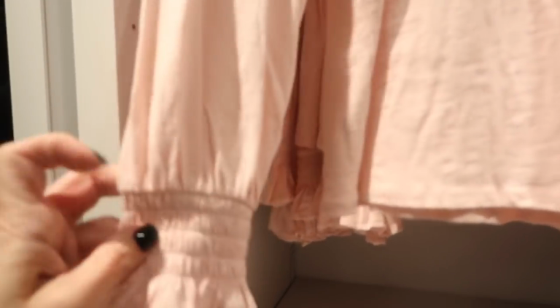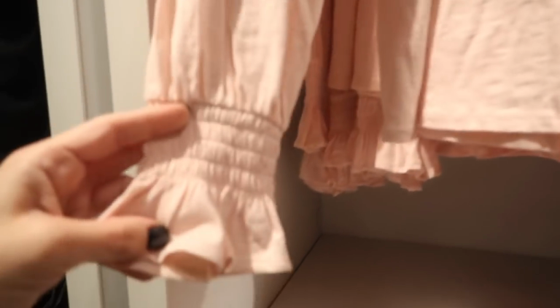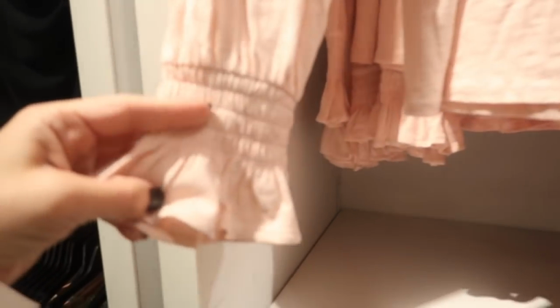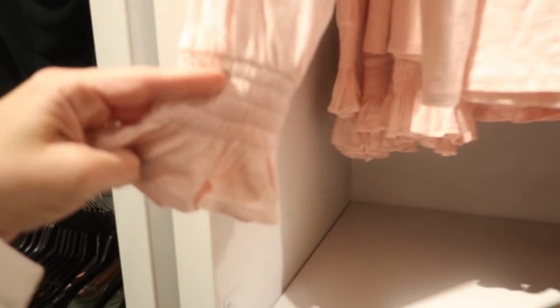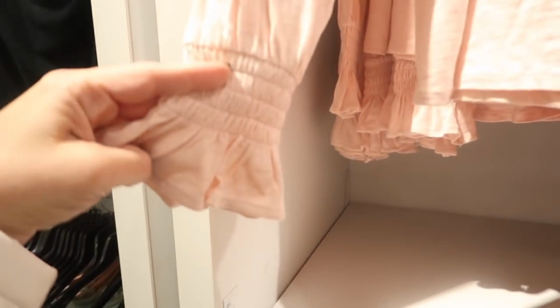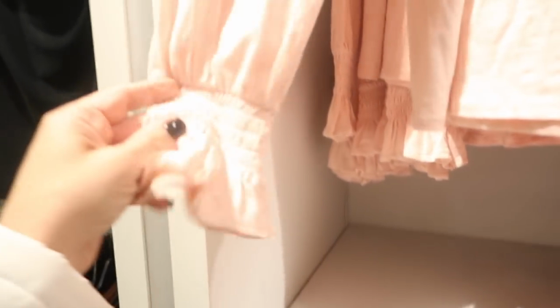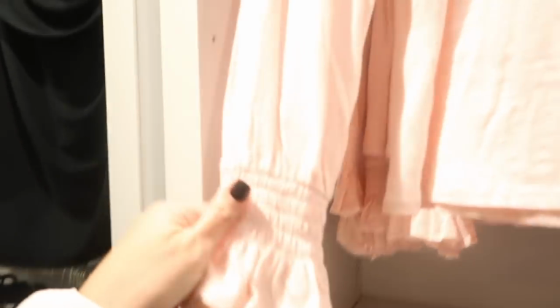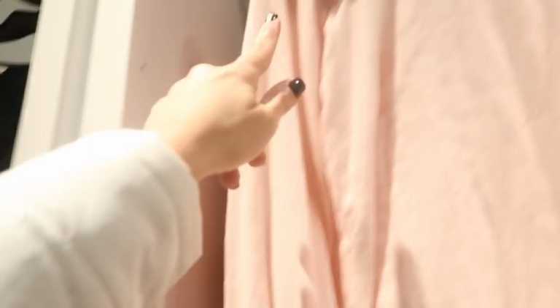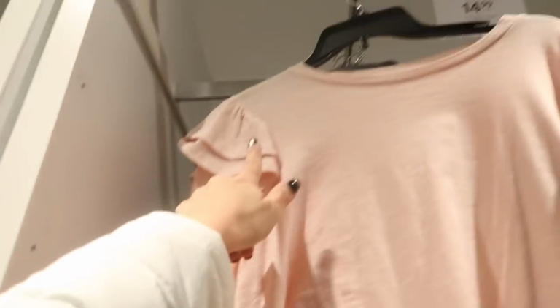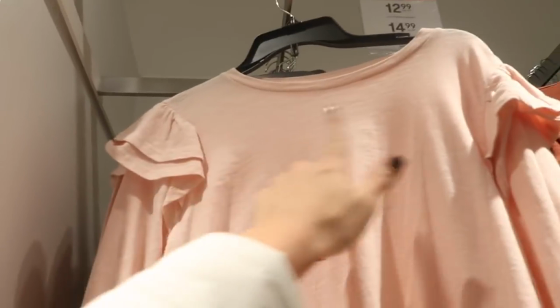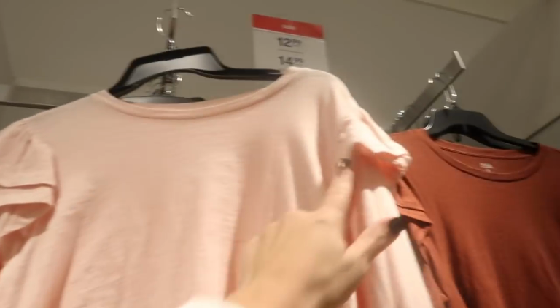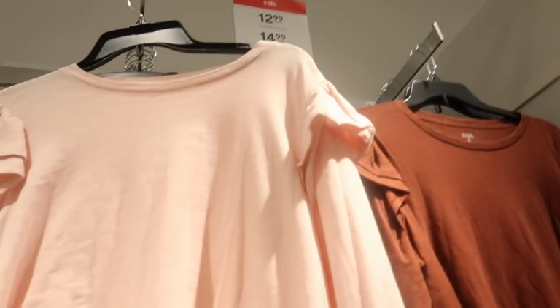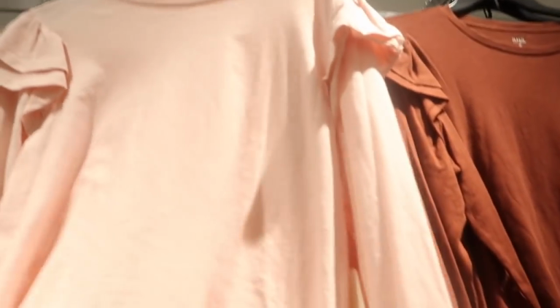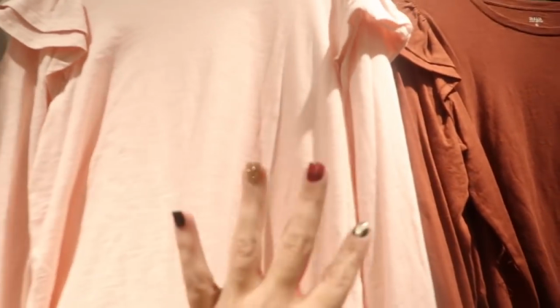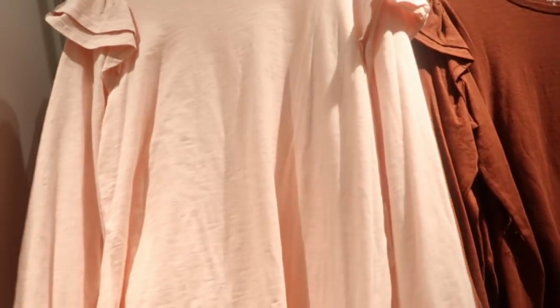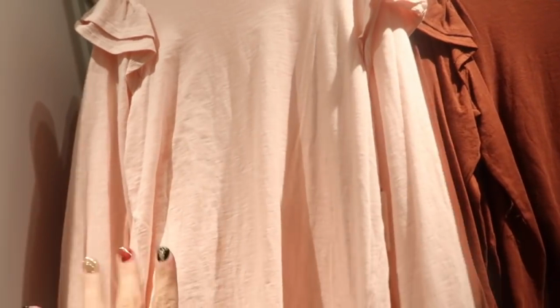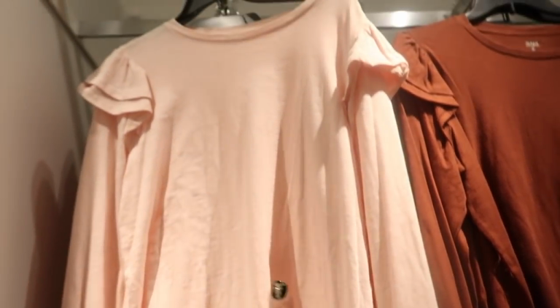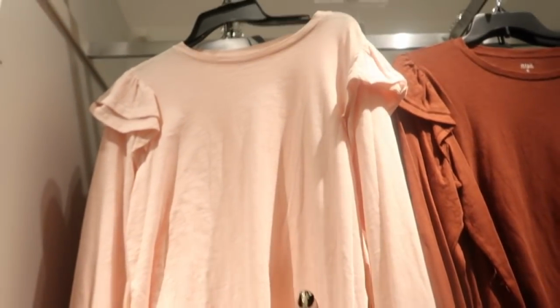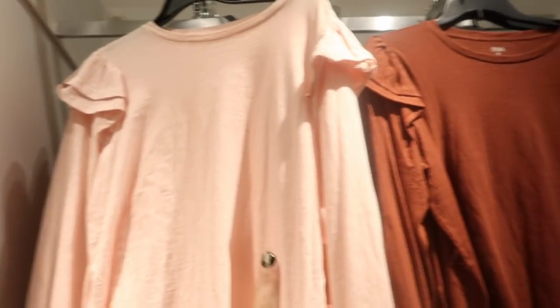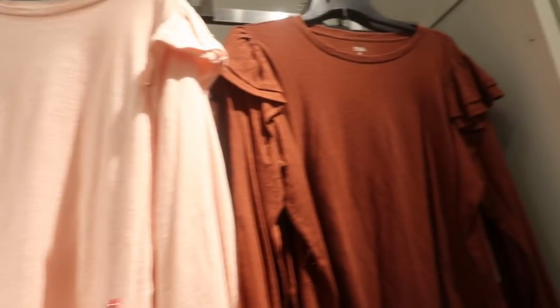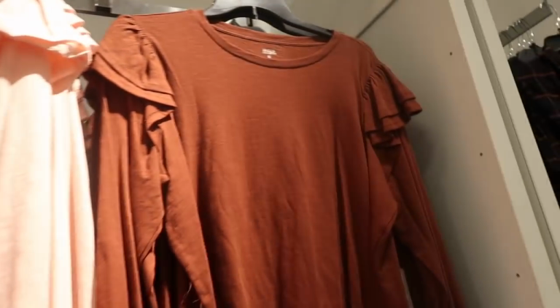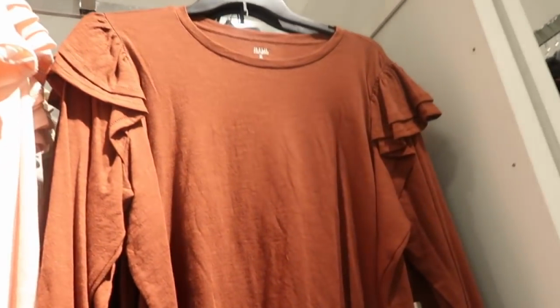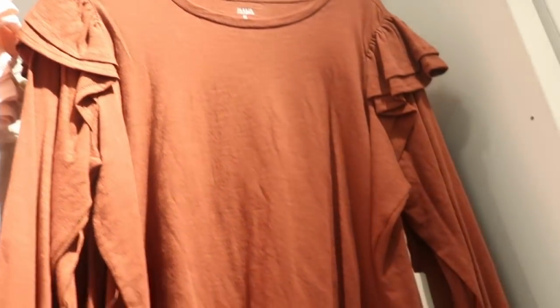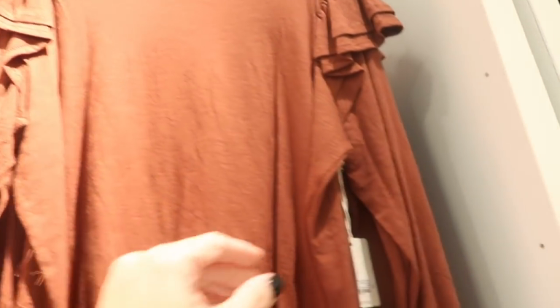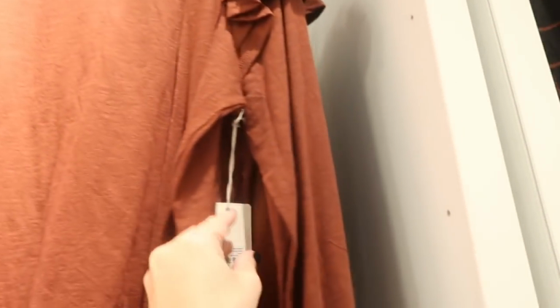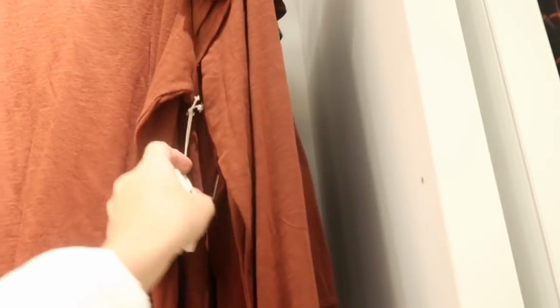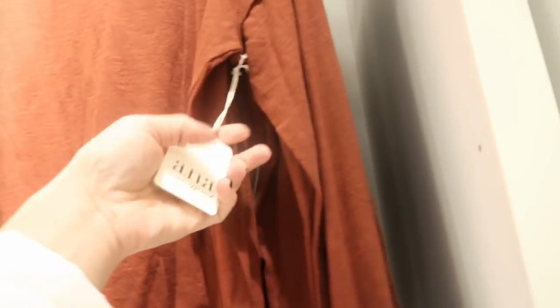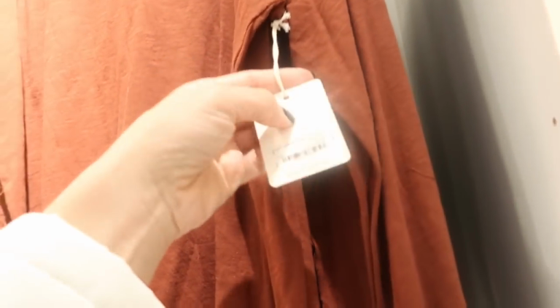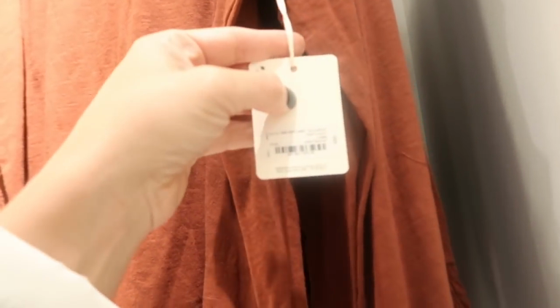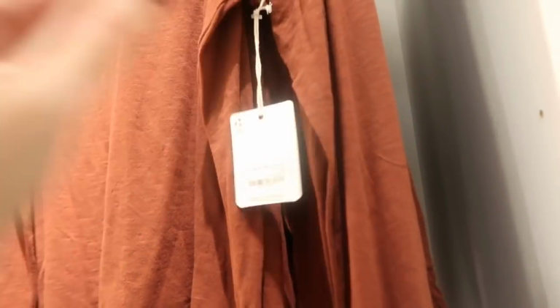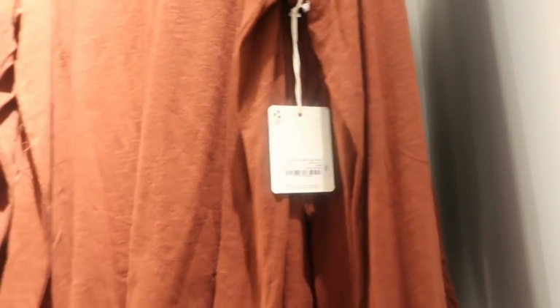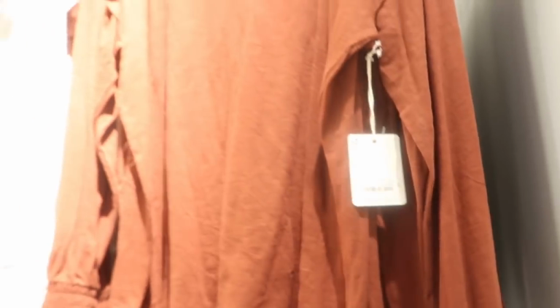These little ruffled tees also look new — a burnout-style fabric with a smocked tiered ruffle detail on the shoulder and a flowy fit in the body. They come in pink and brown and are normally $30.